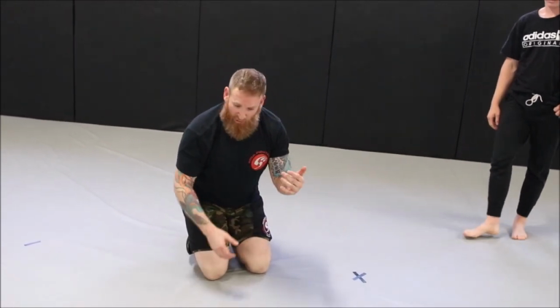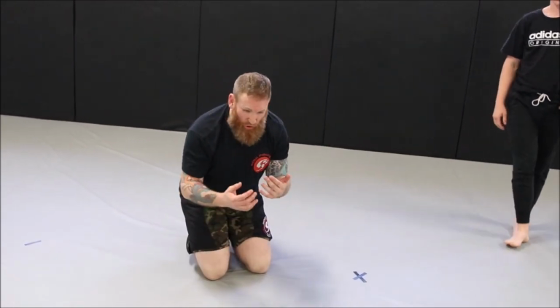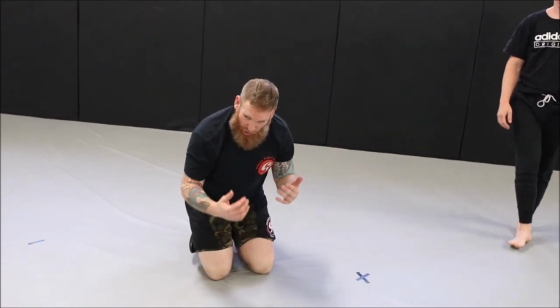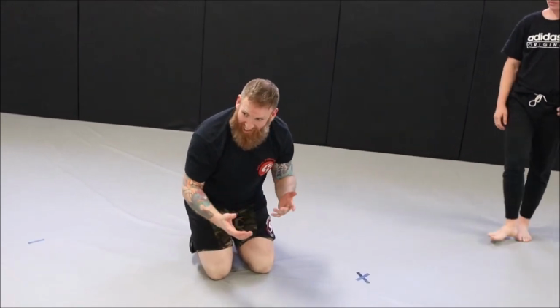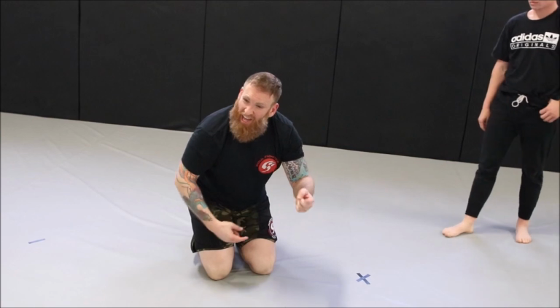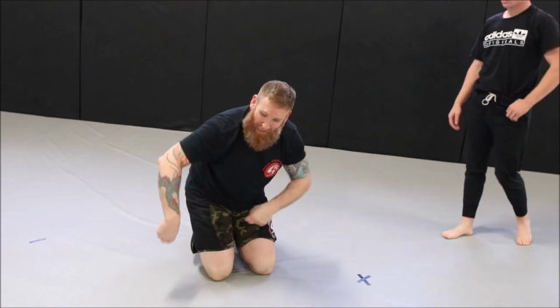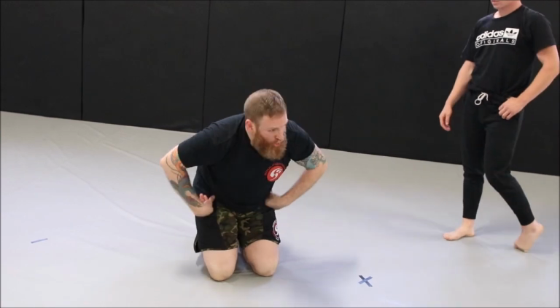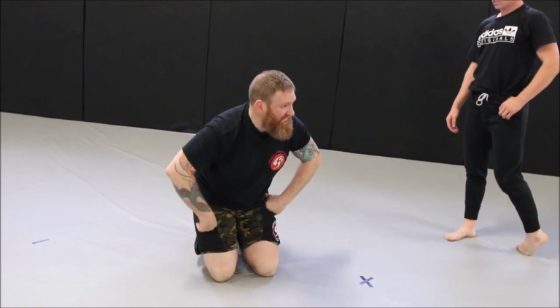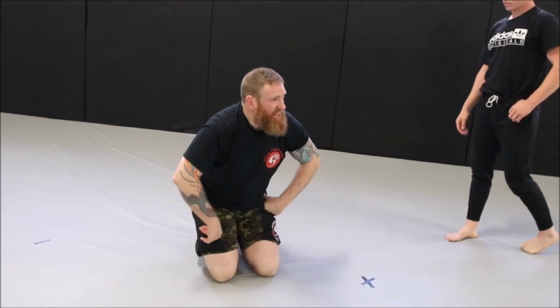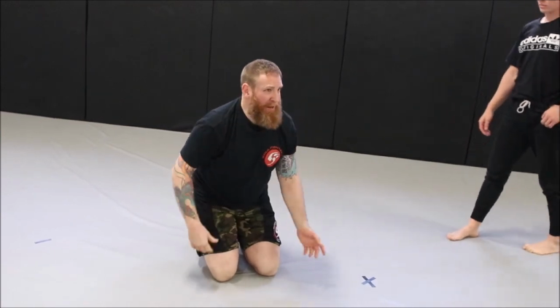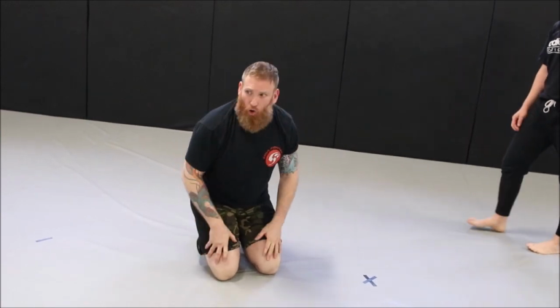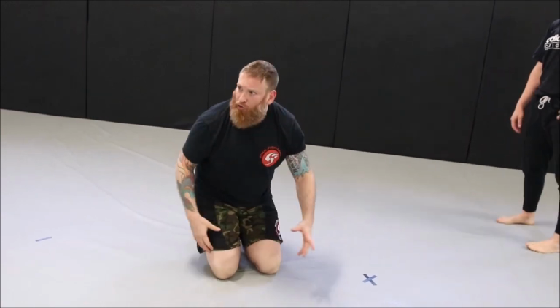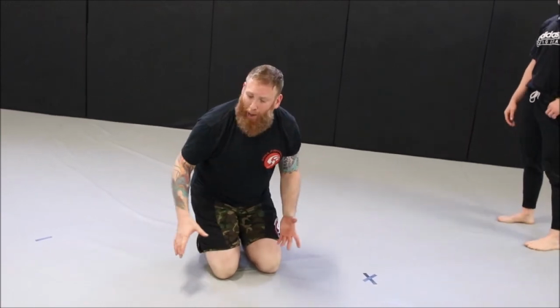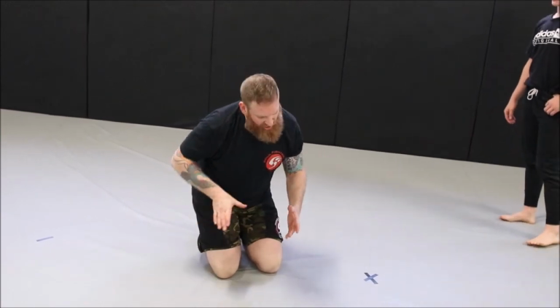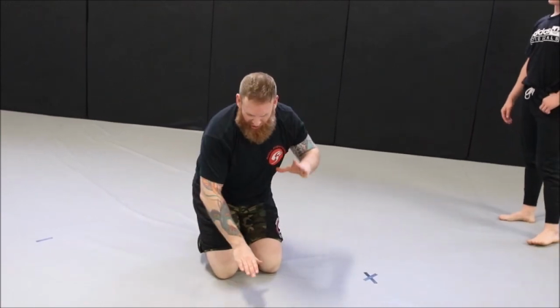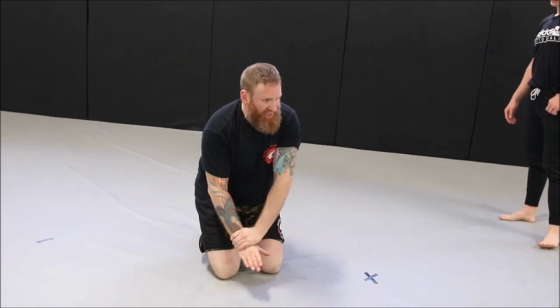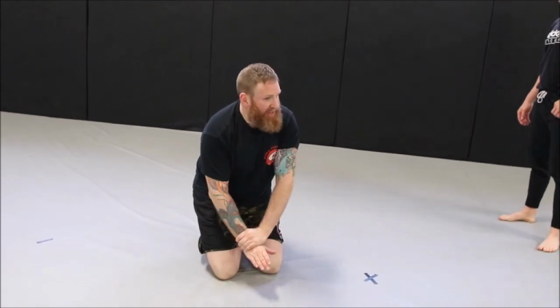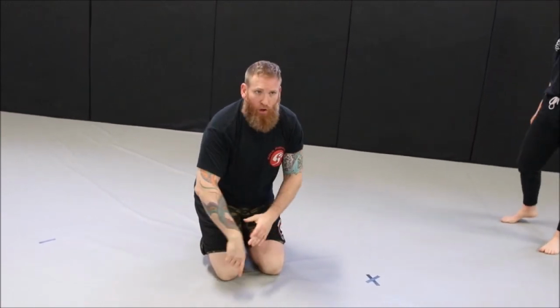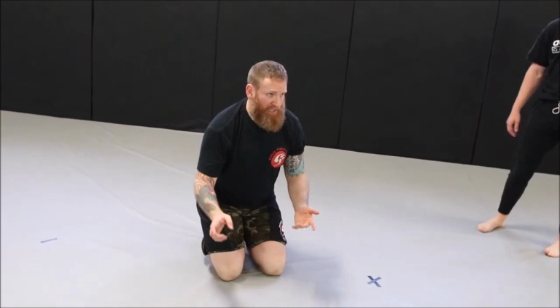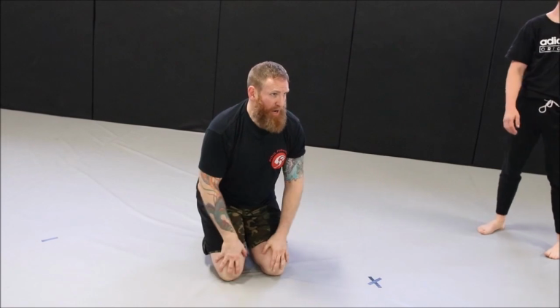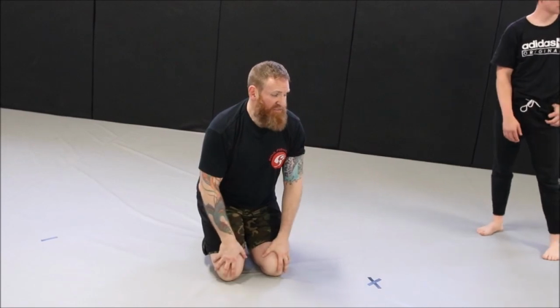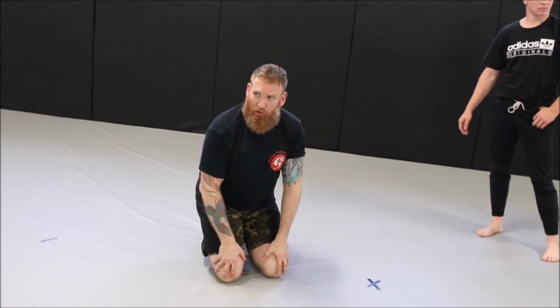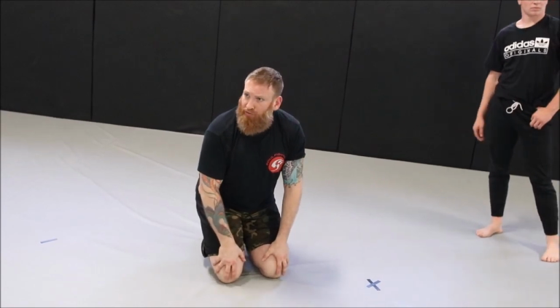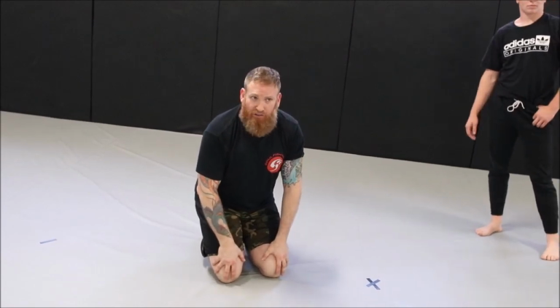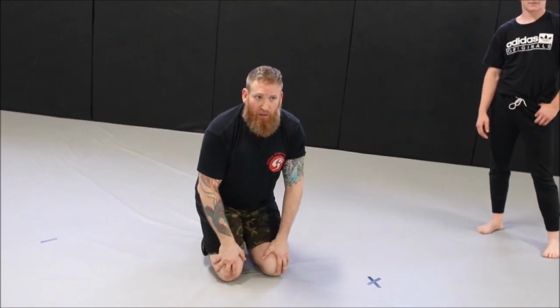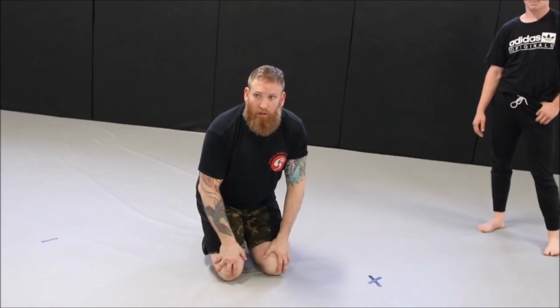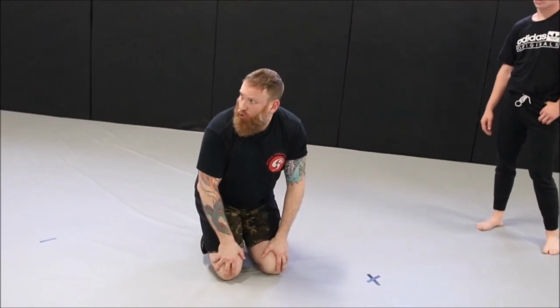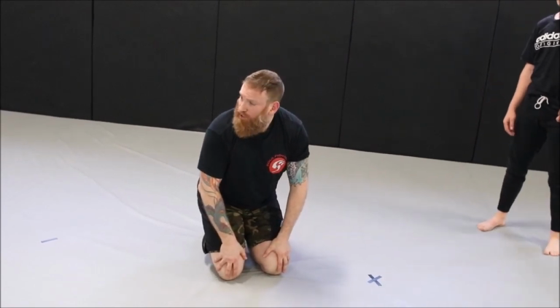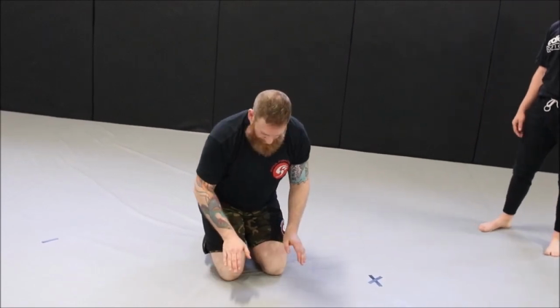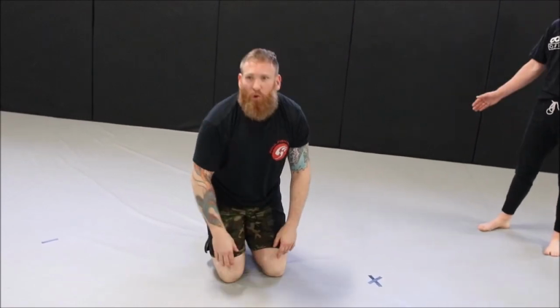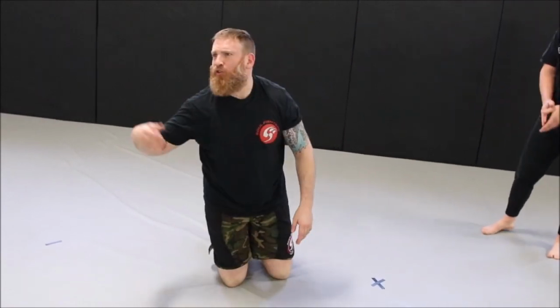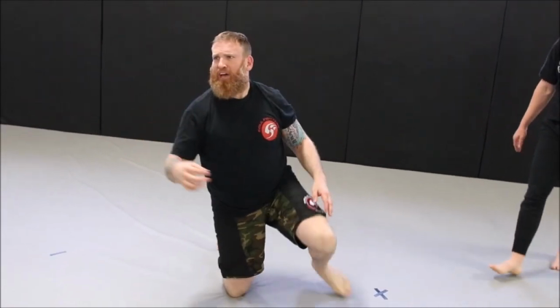When someone's really good at turtling and you're not able to get your hooks in or get control, and they're scrappy — jam their head, get that lock, walk your hips around. It's a simple little finish.